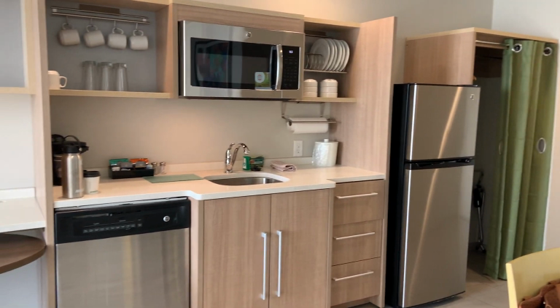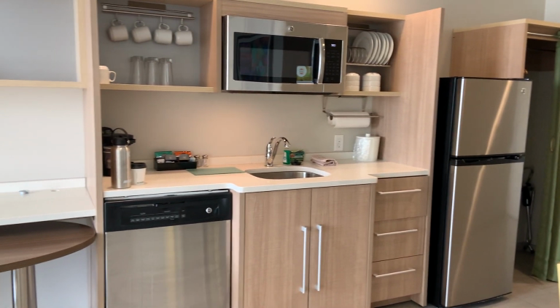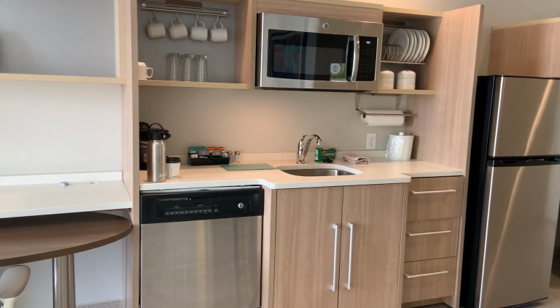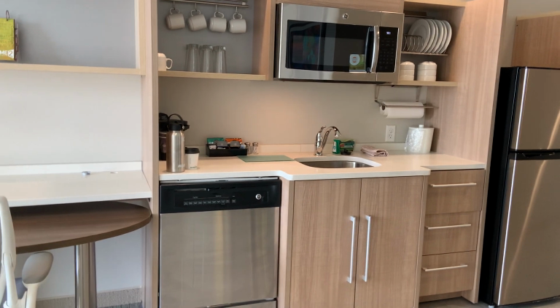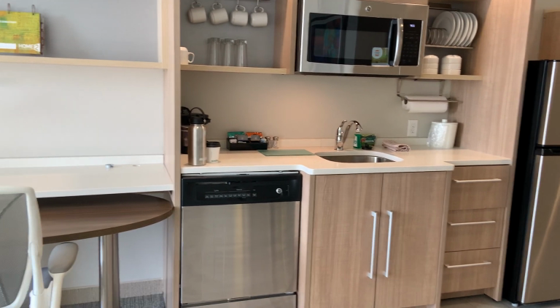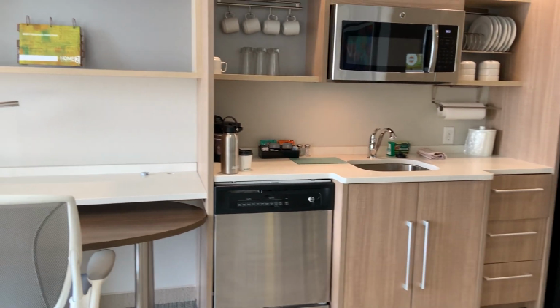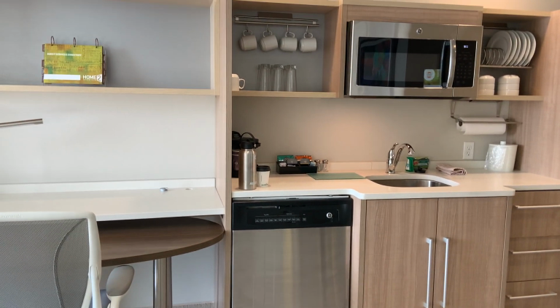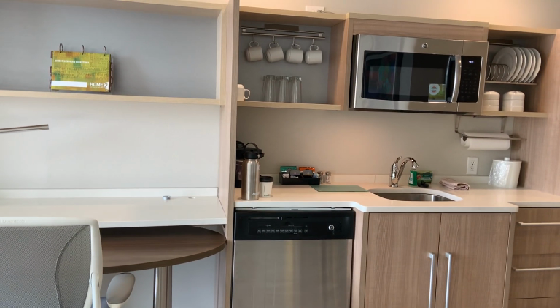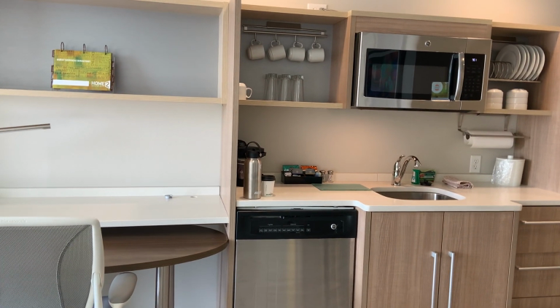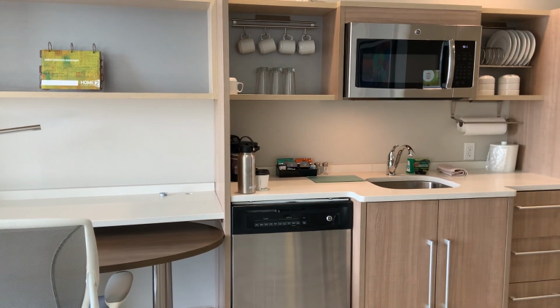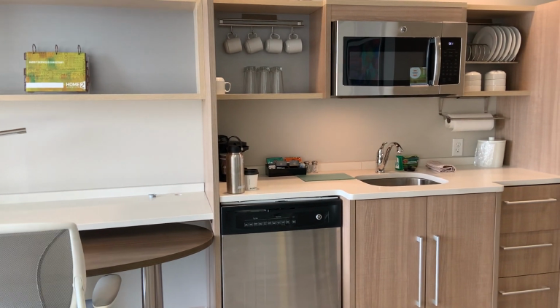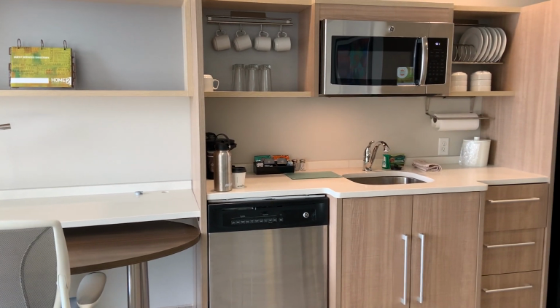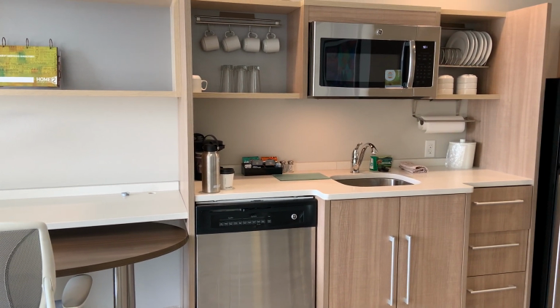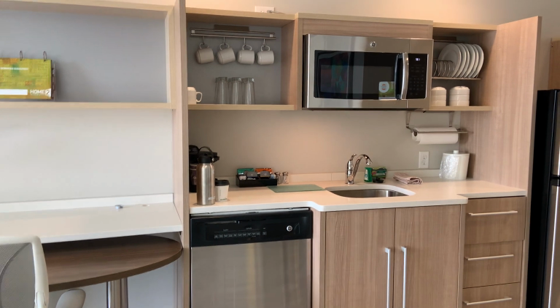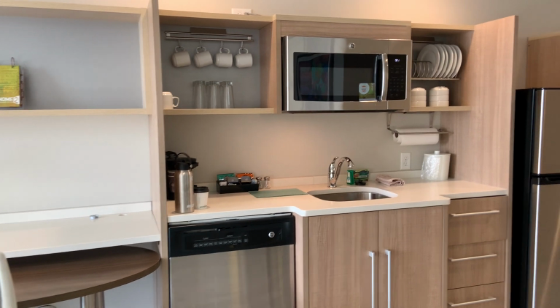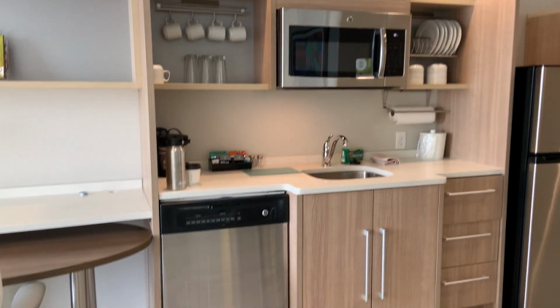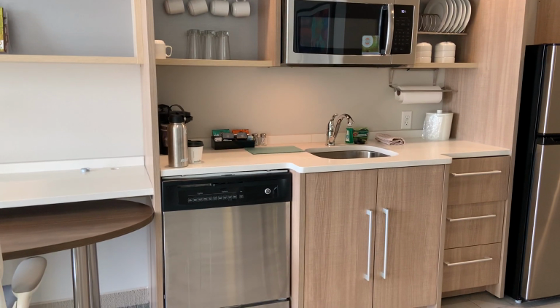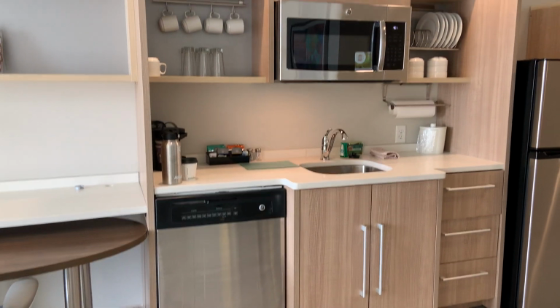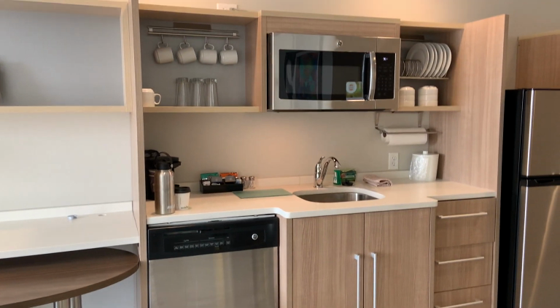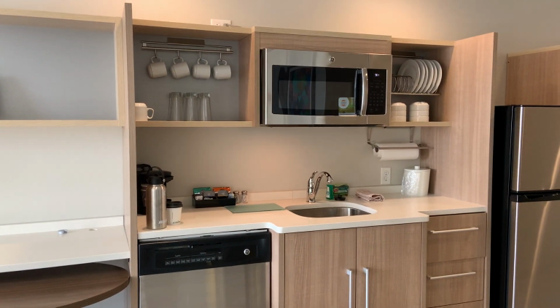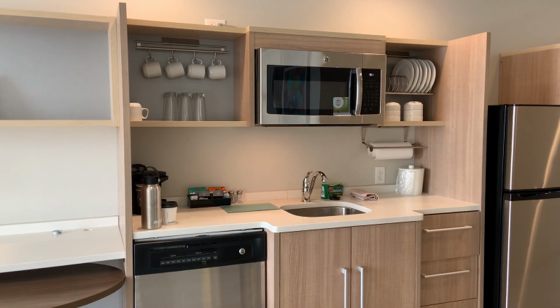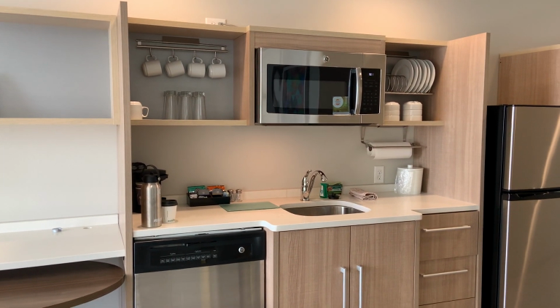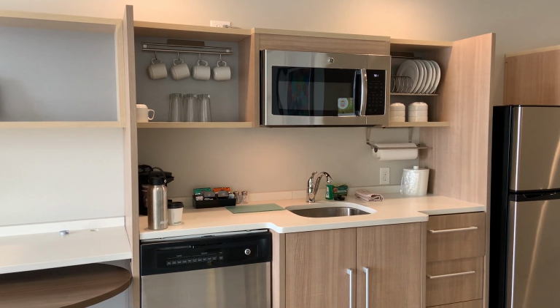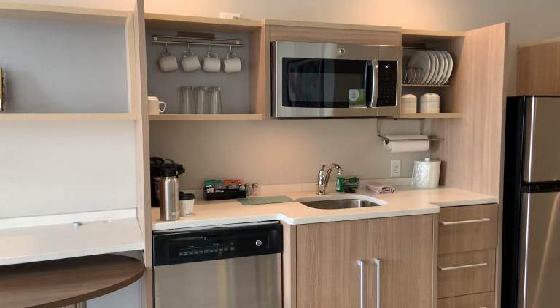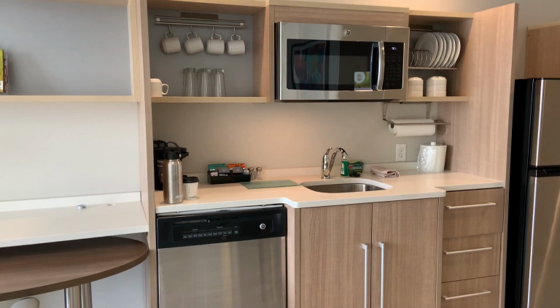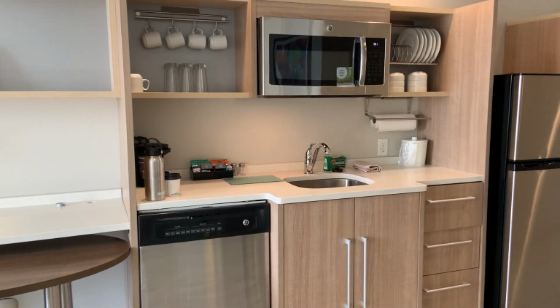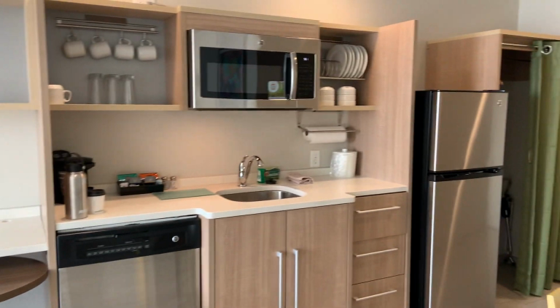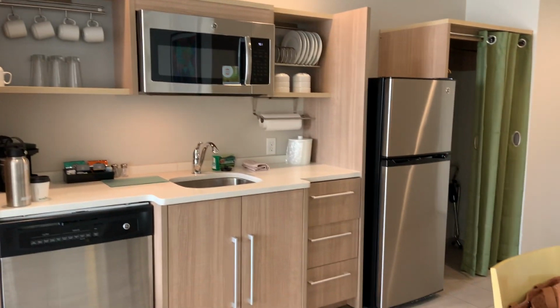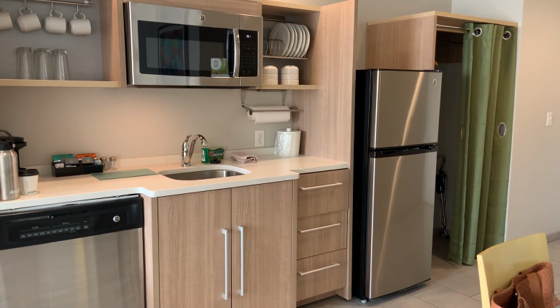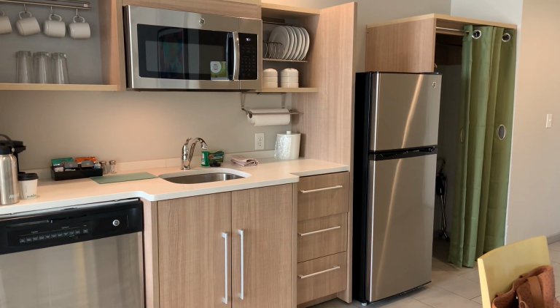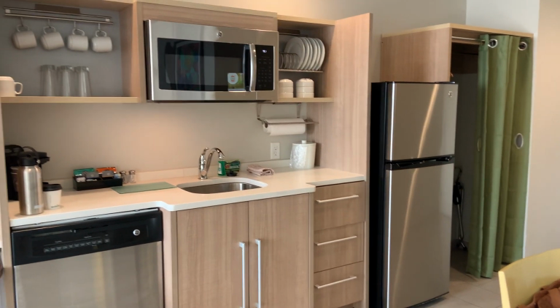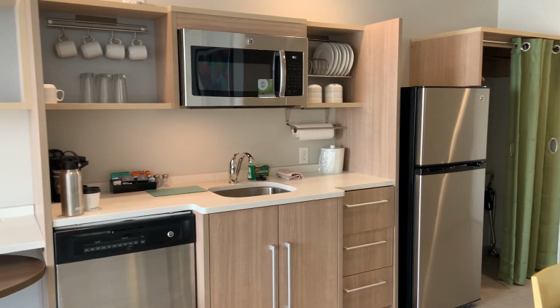The only difference from the Staybridge Suite is that there's no cooktop, no oven, but there's a dishwasher and there's a microwave and a good size refrigerator.